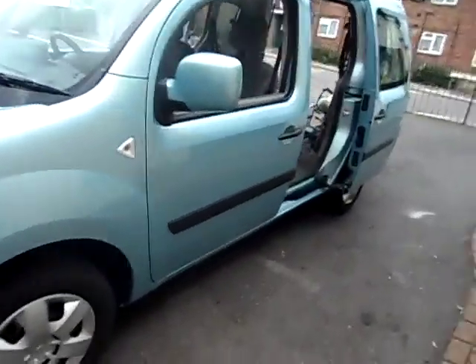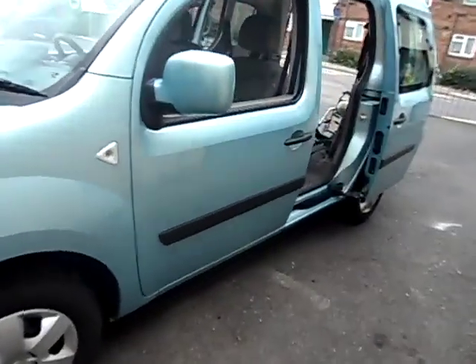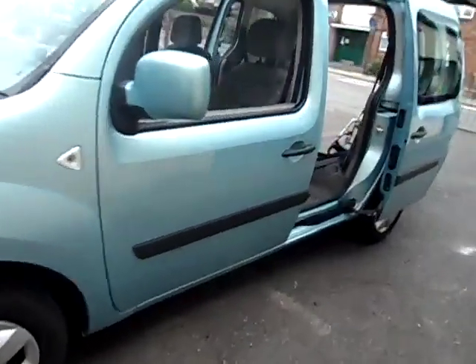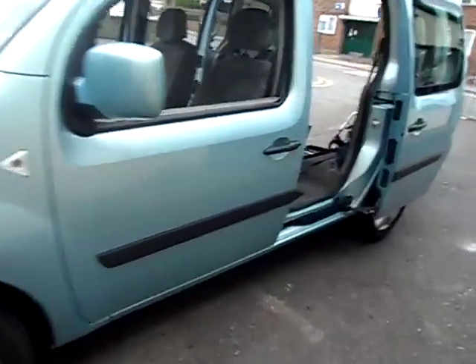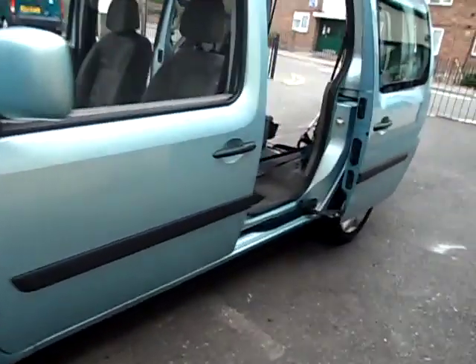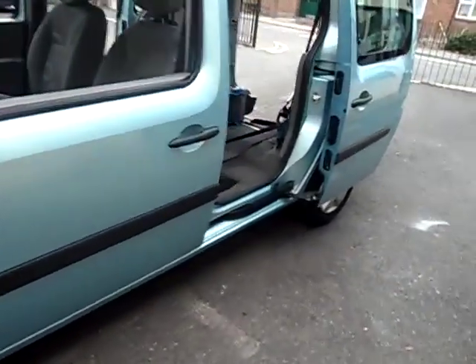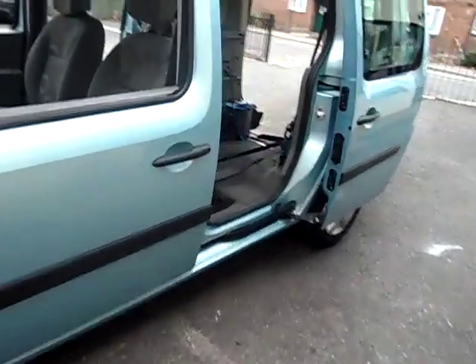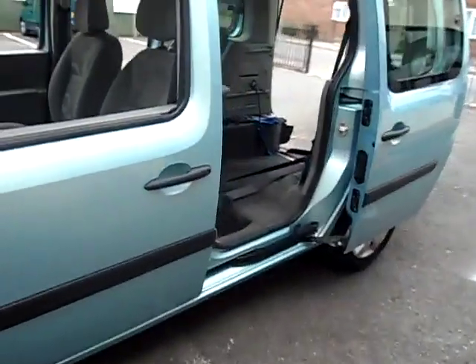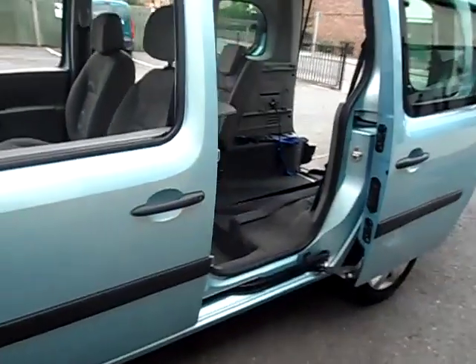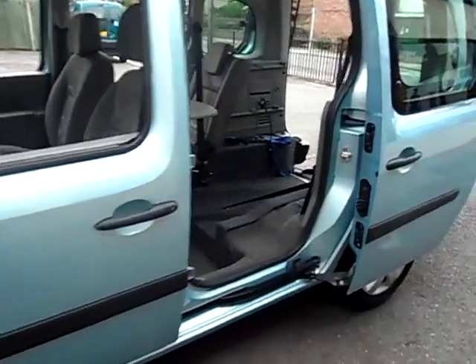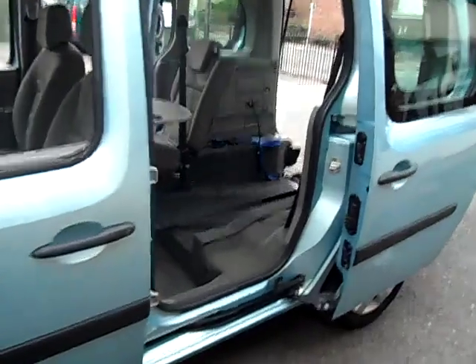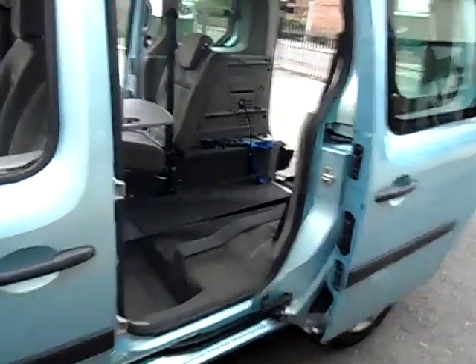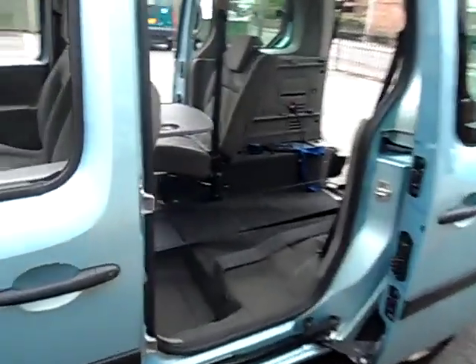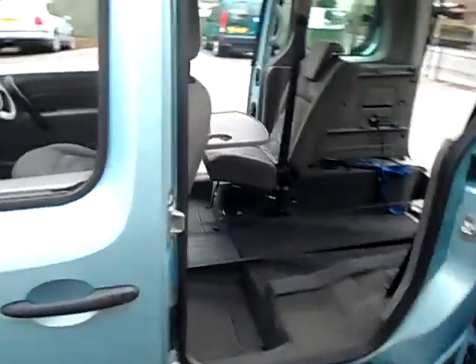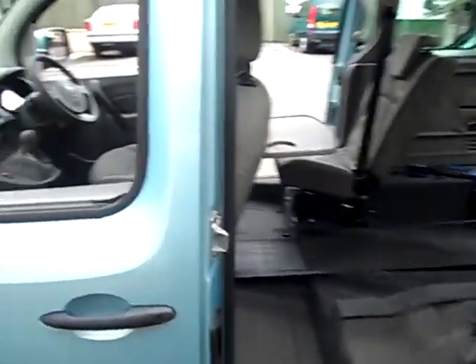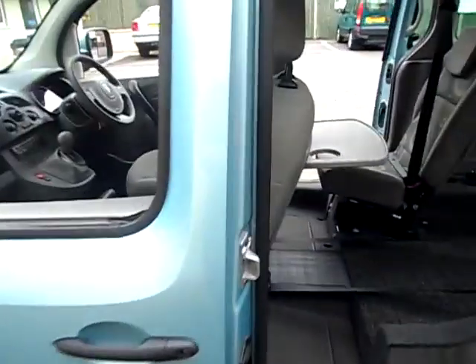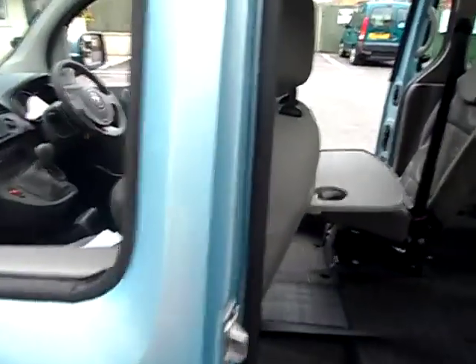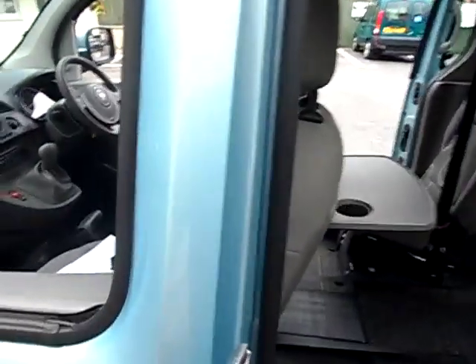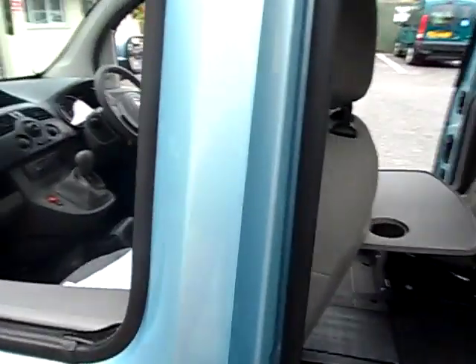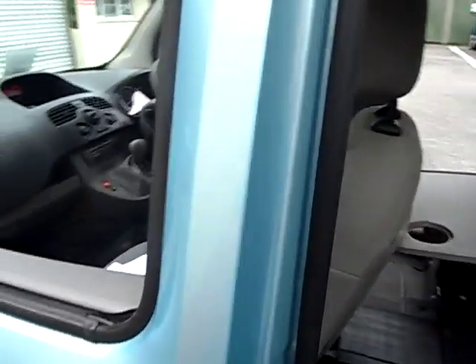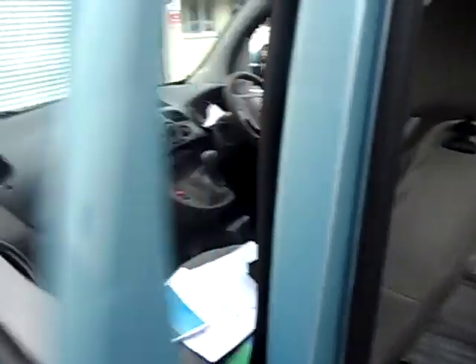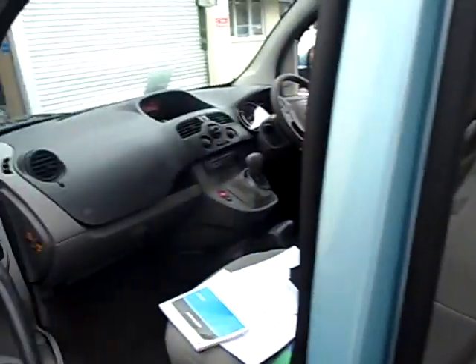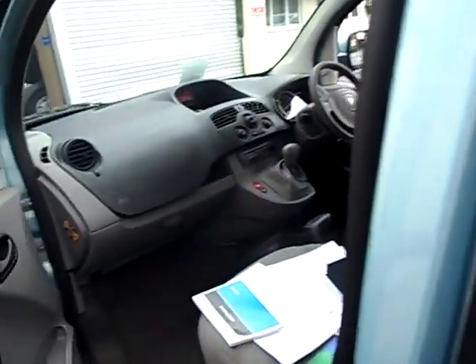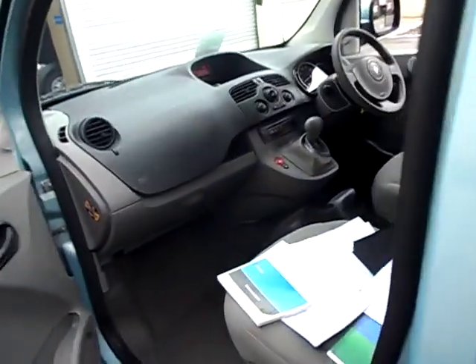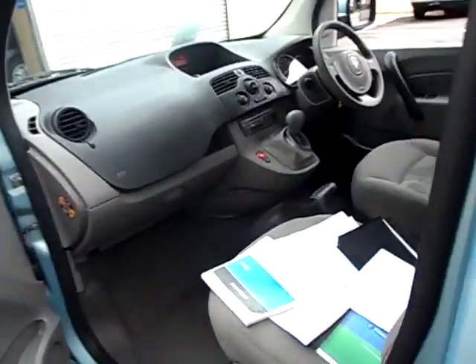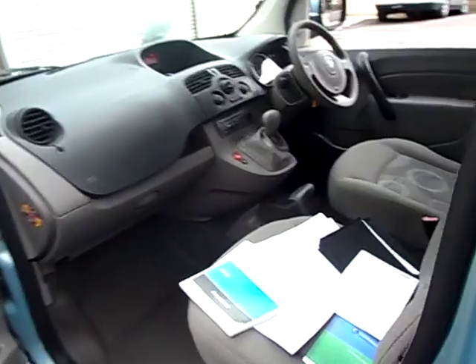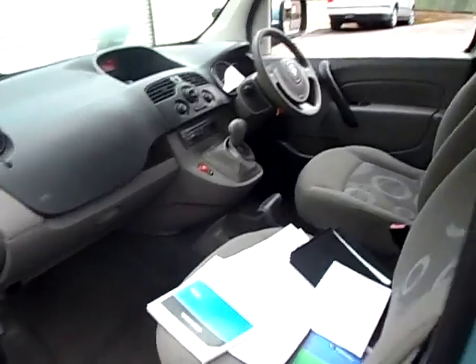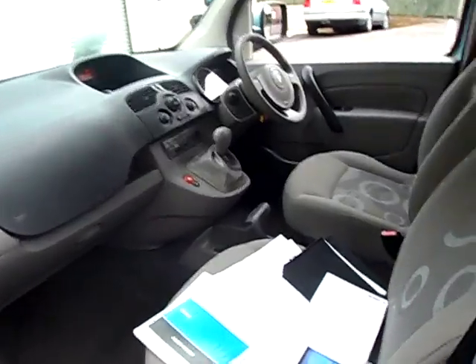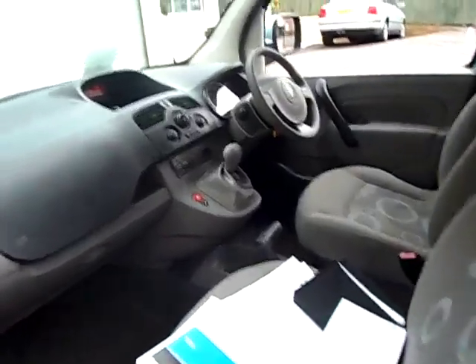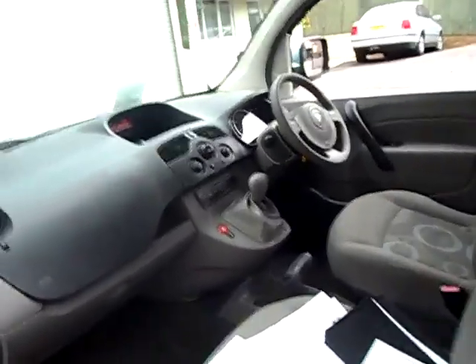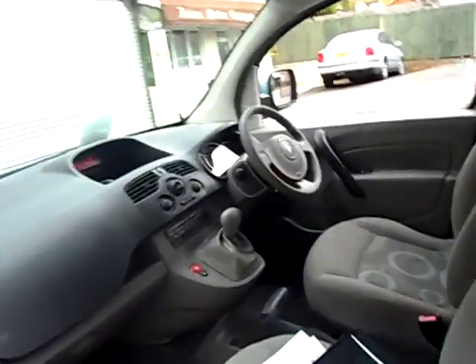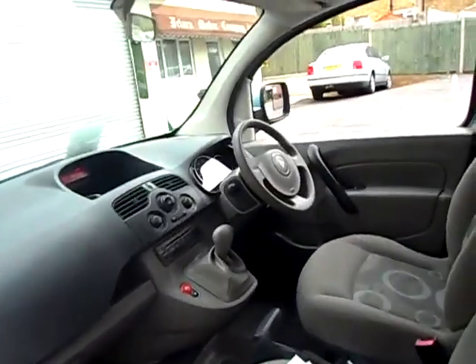It has a 1600cc petrol engine. They did two models: the Extreme, which was the more basic one, and this is the Expression — the best one.